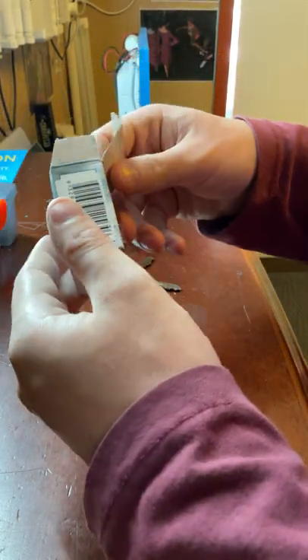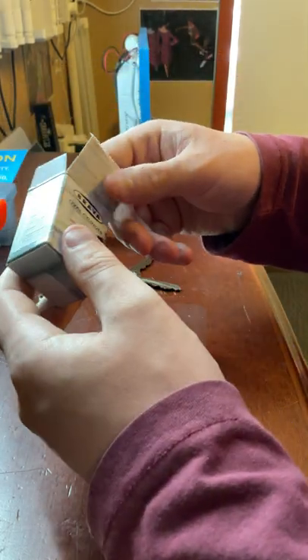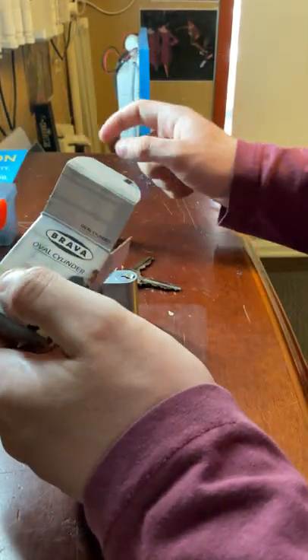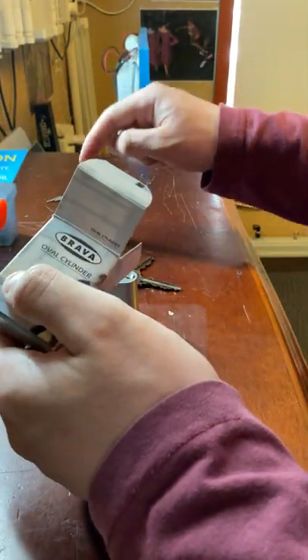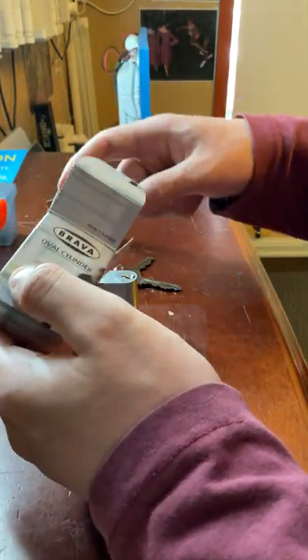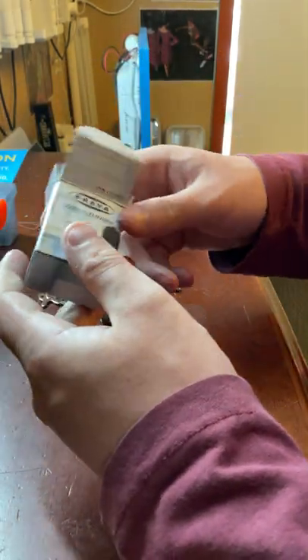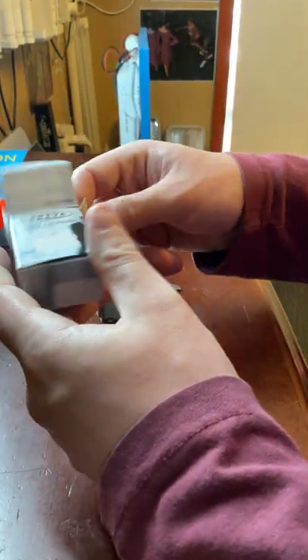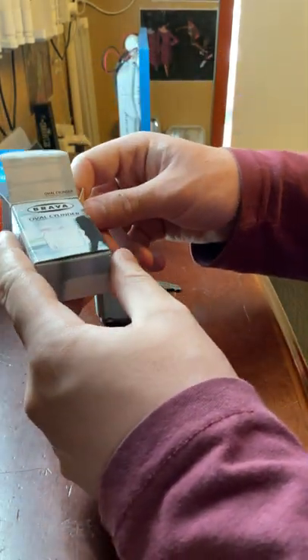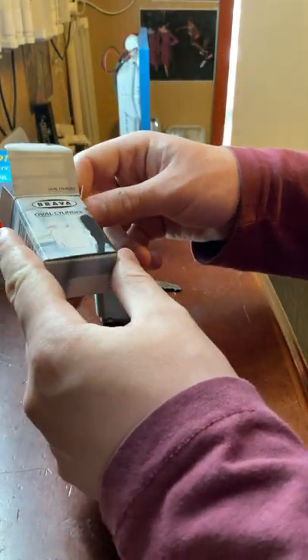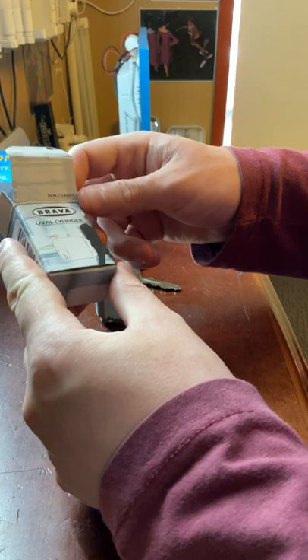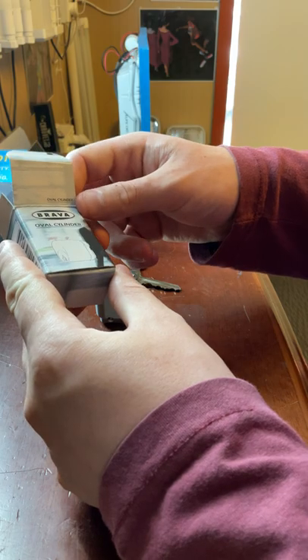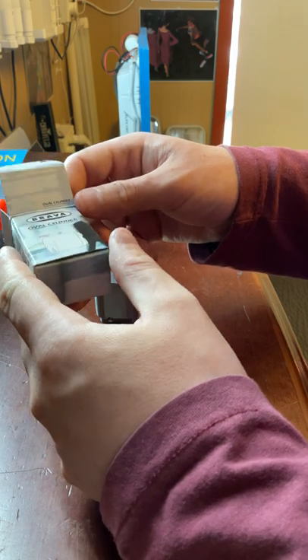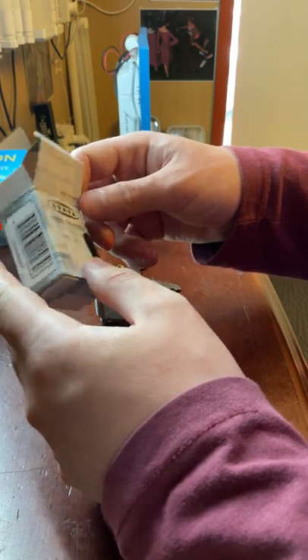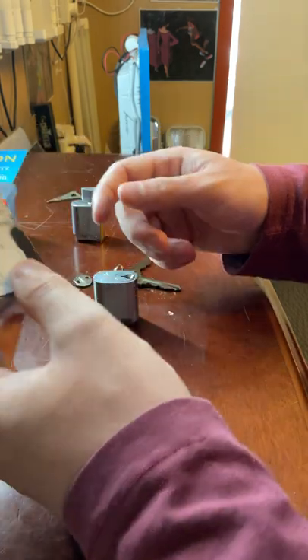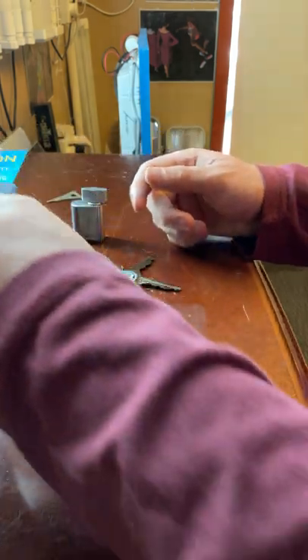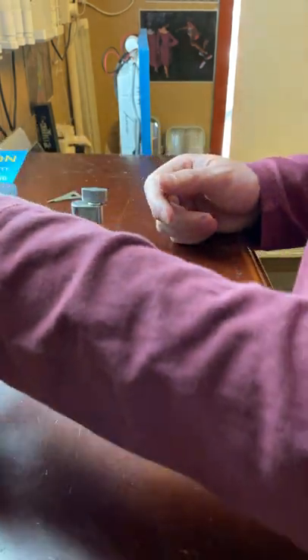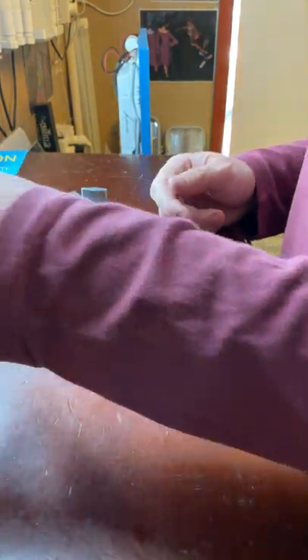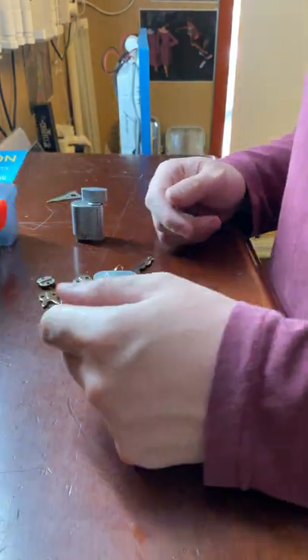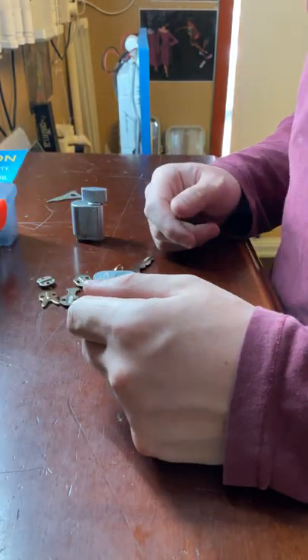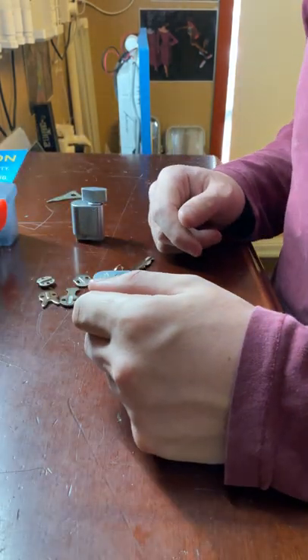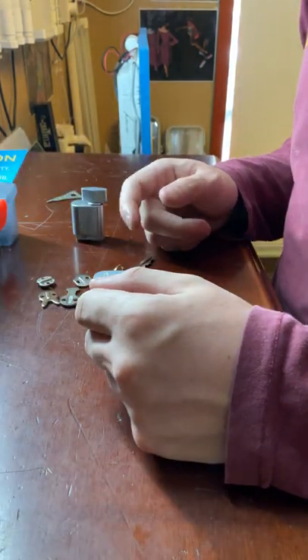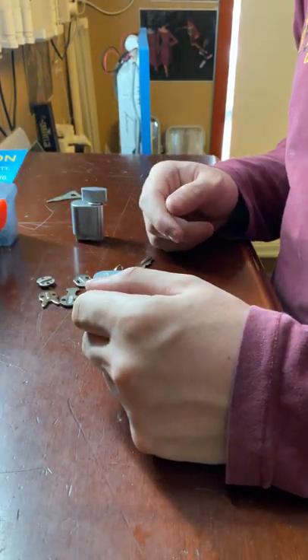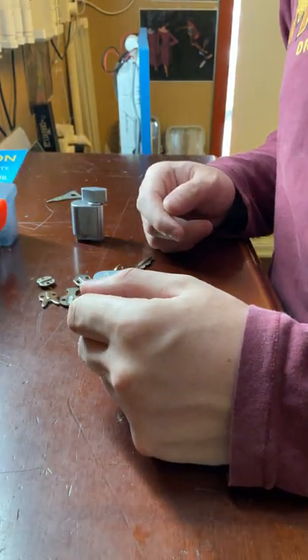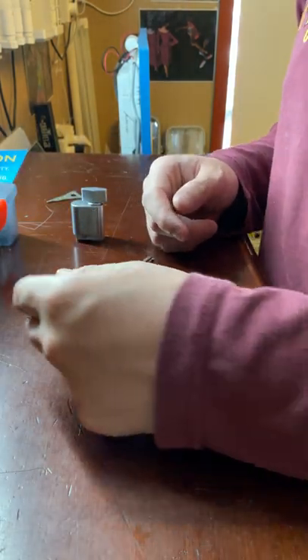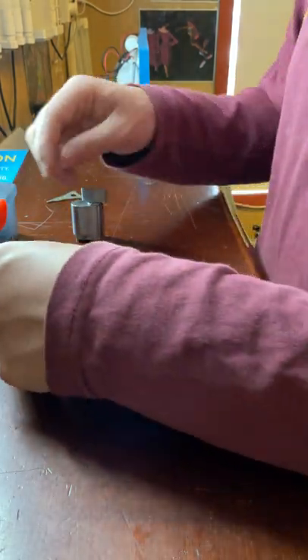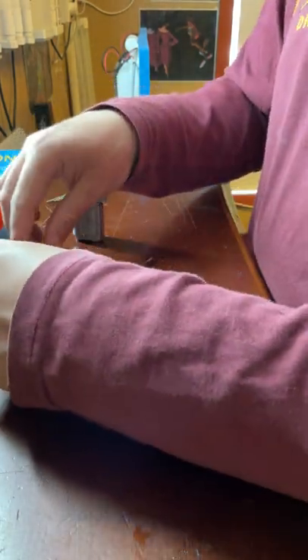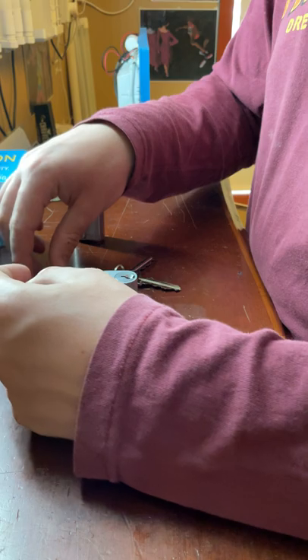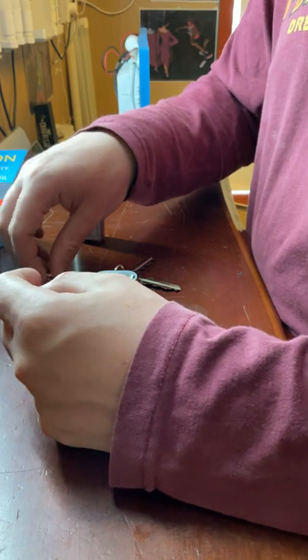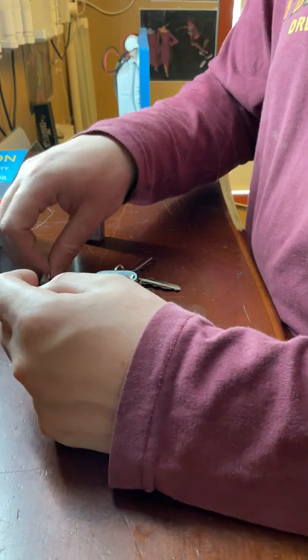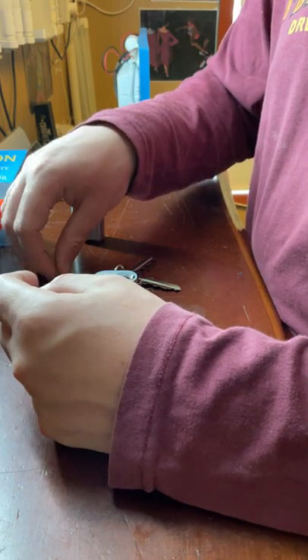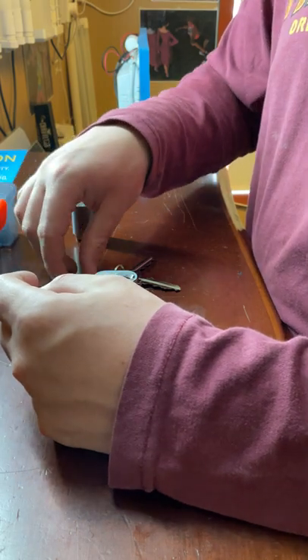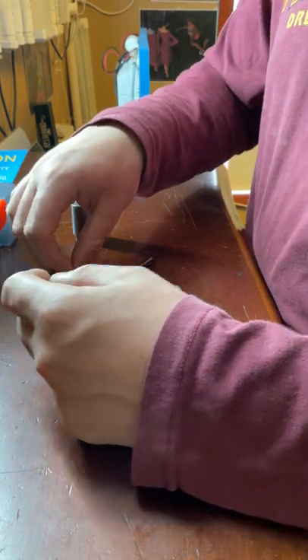Both of these cylinders are made by Brava, which is a very good brand of locks. It's highly recommended and a lot of locksmiths use it.